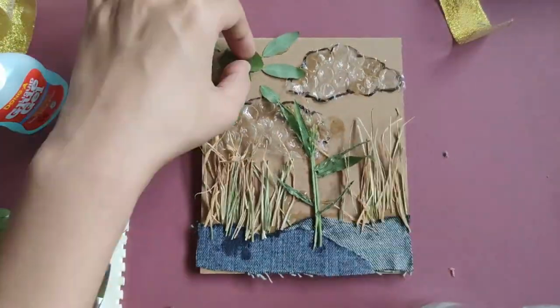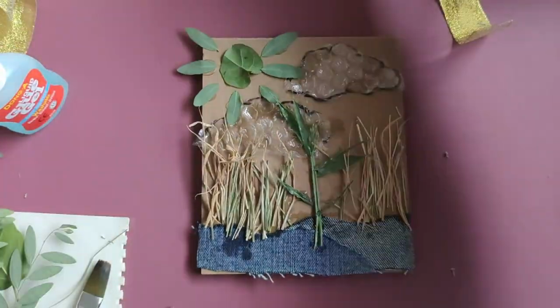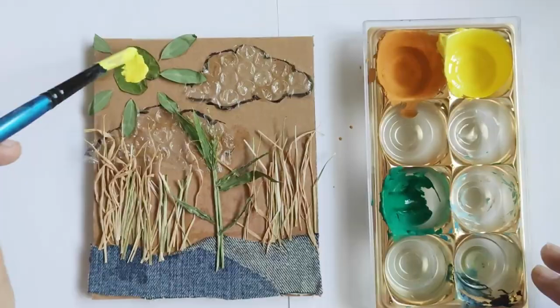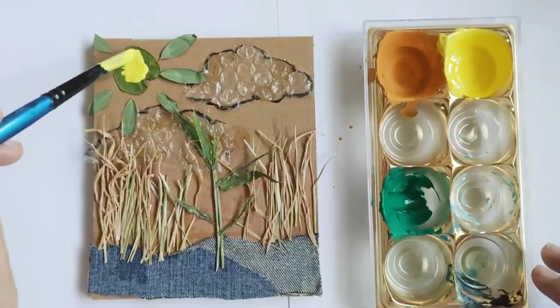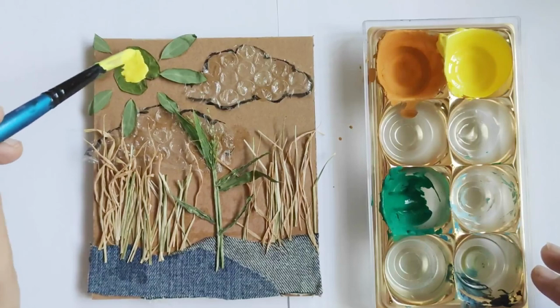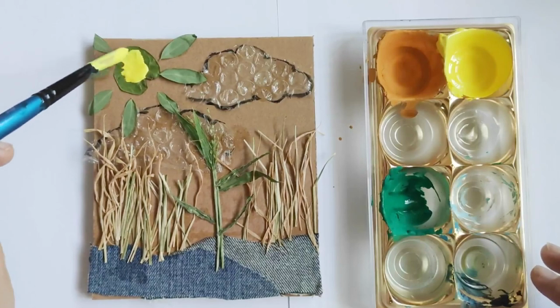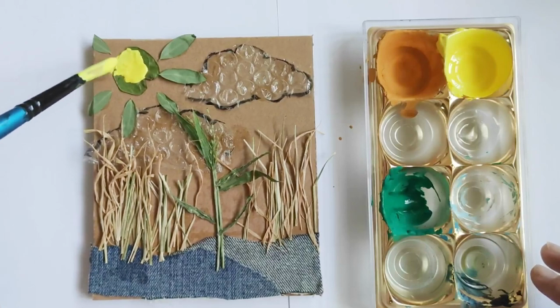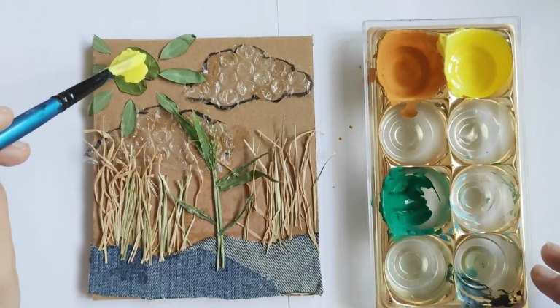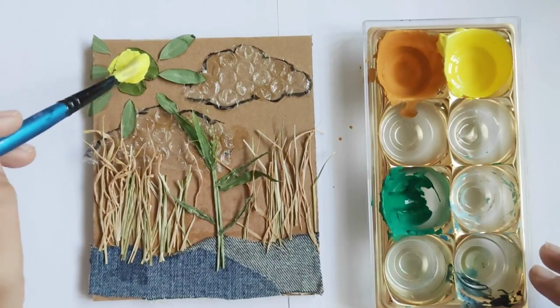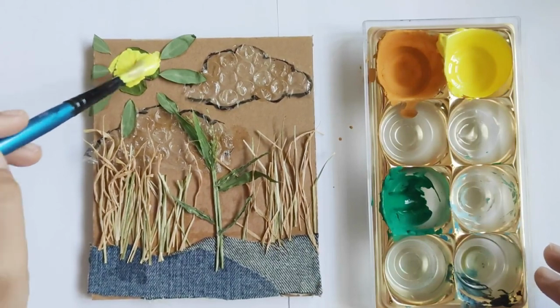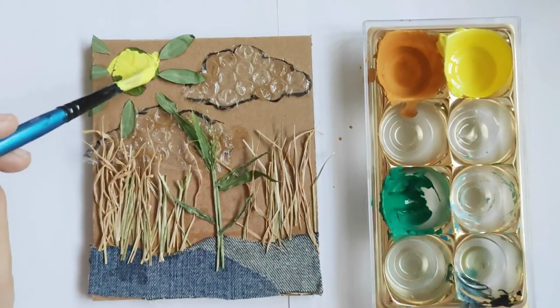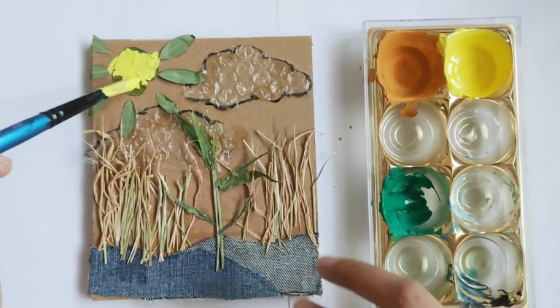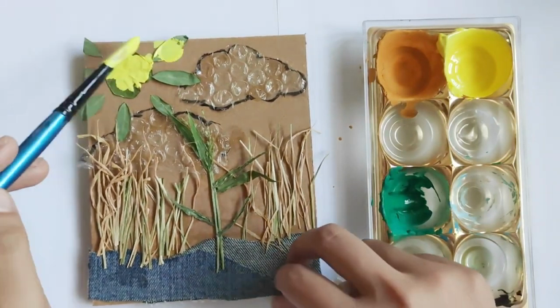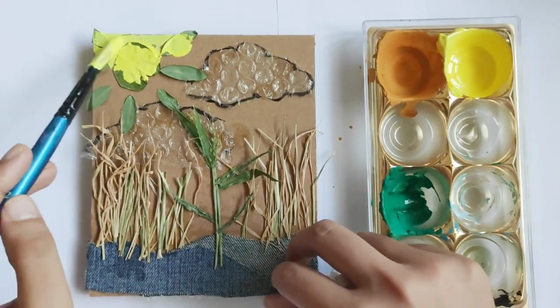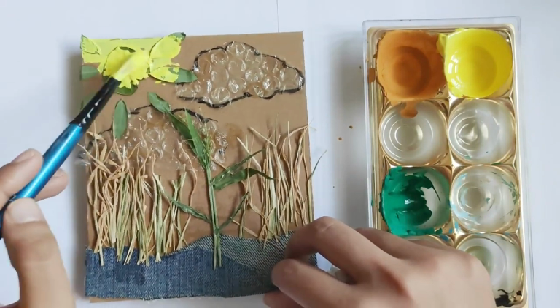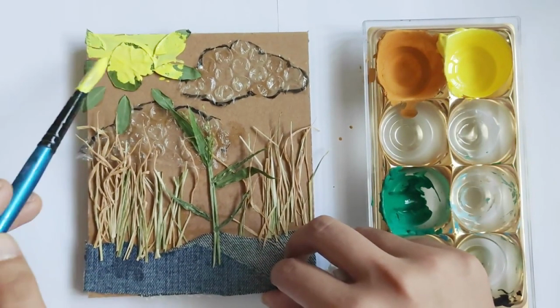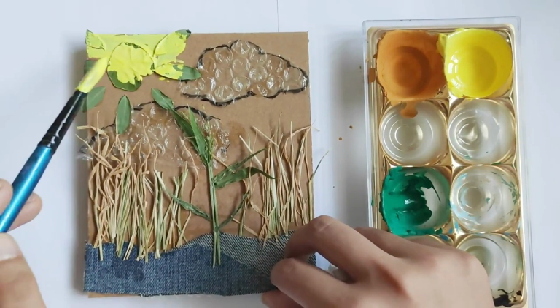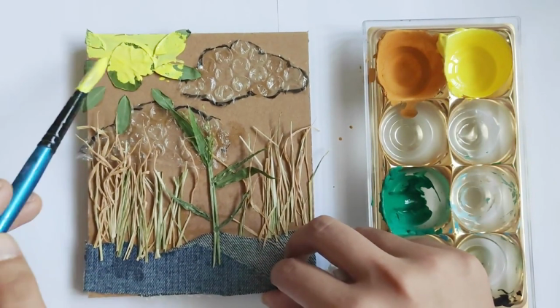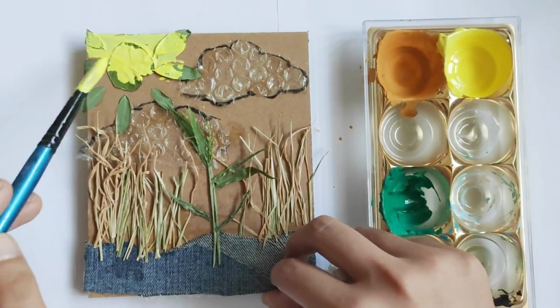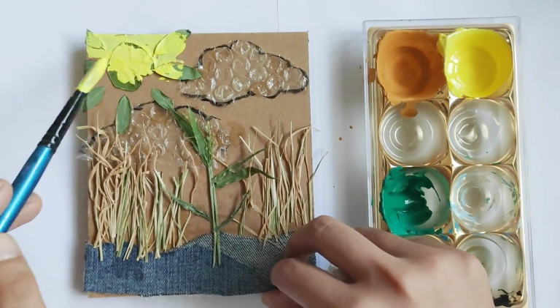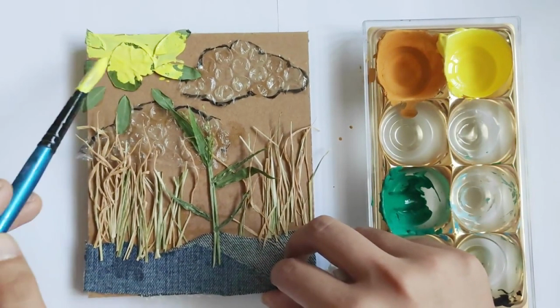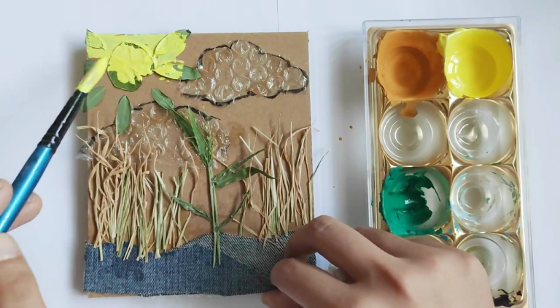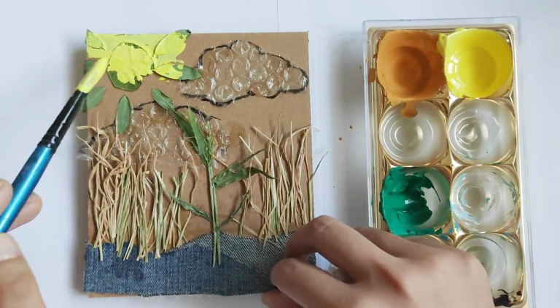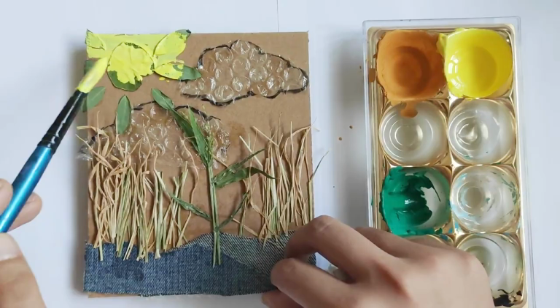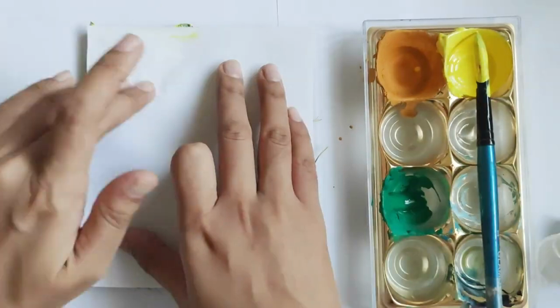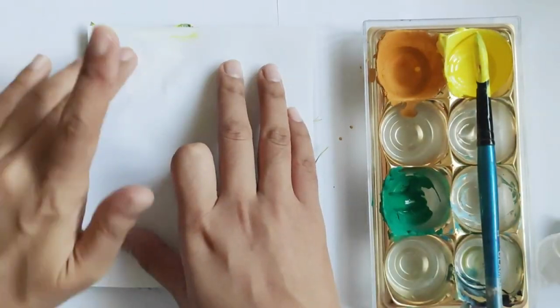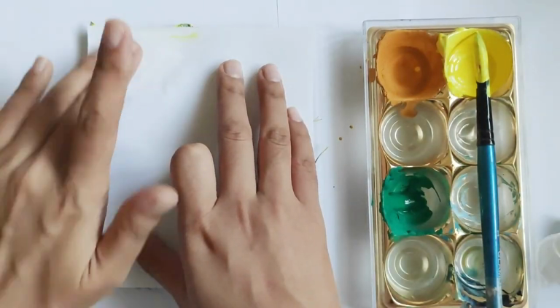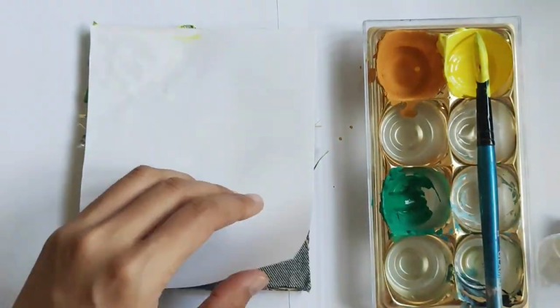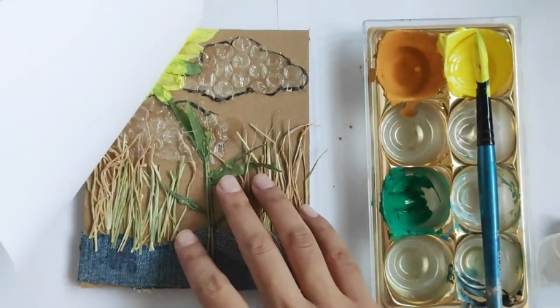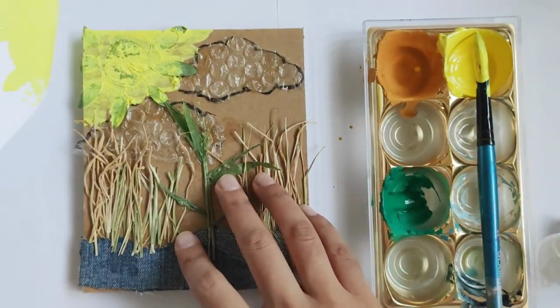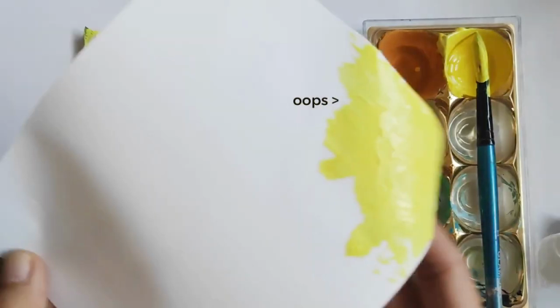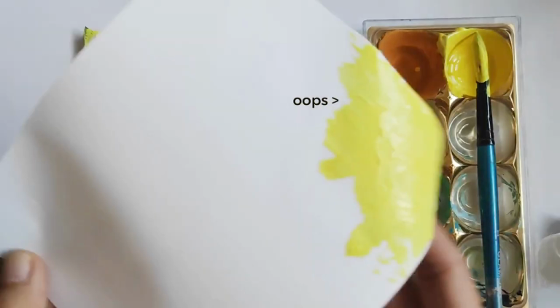When applying paint on your collagraph, be careful not to paint the other areas that you don't want to show in your print. Otherwise, it will look like this.